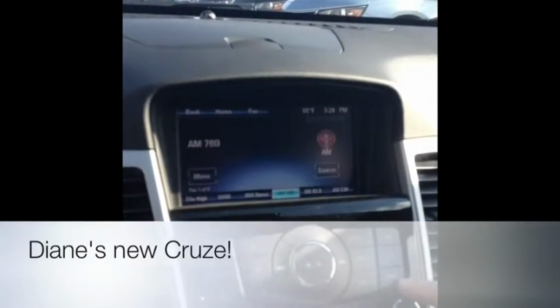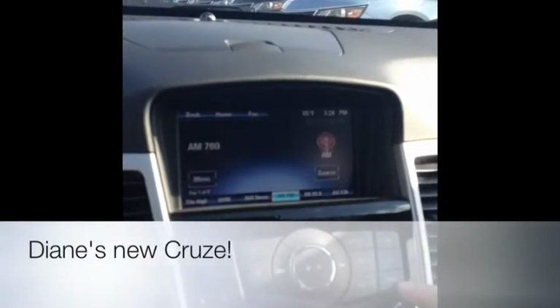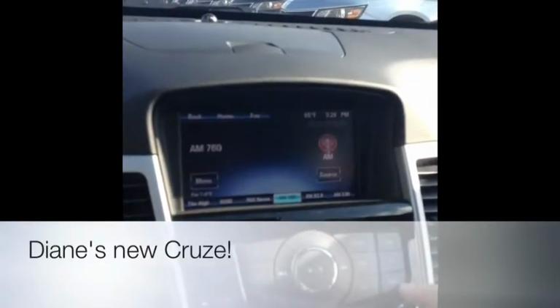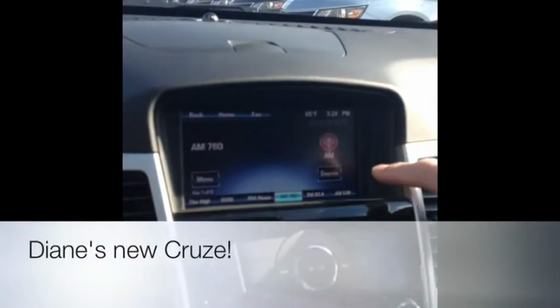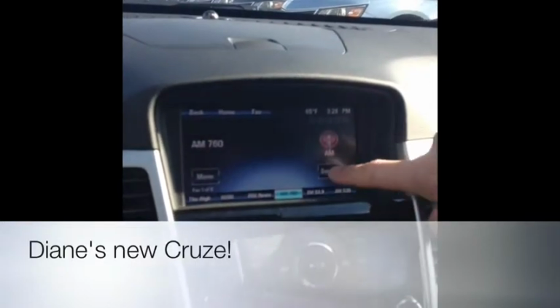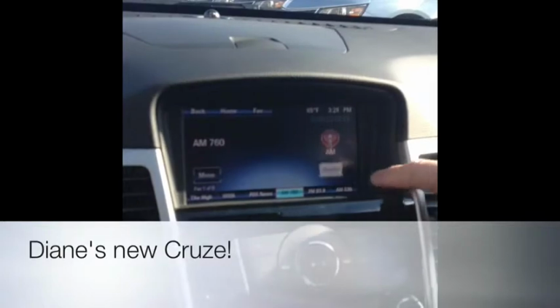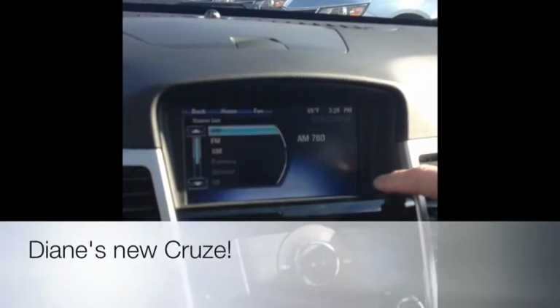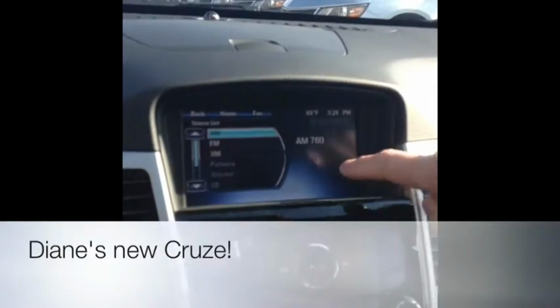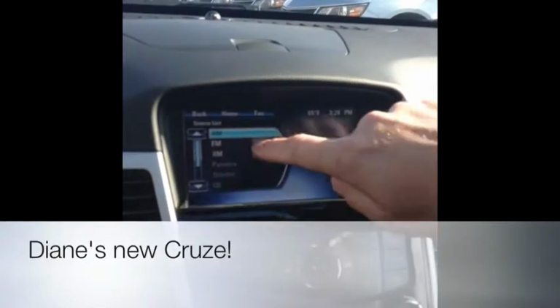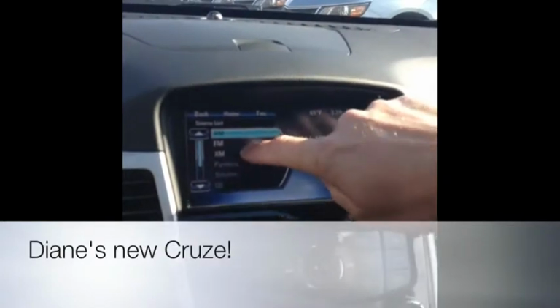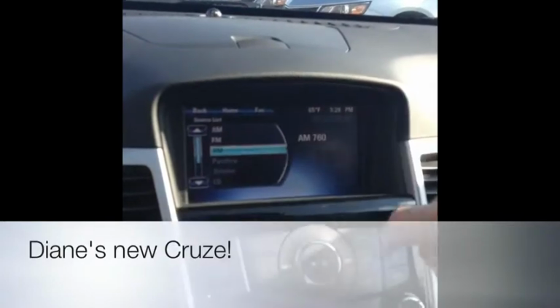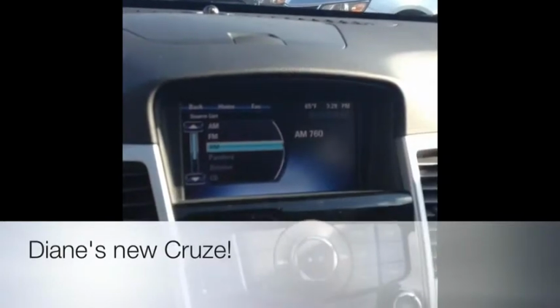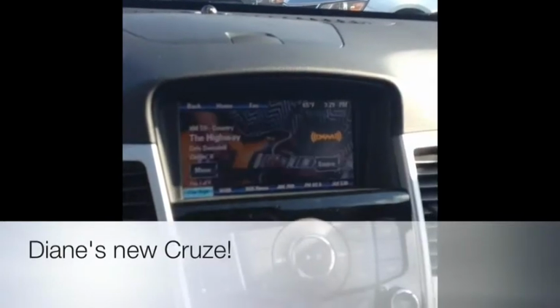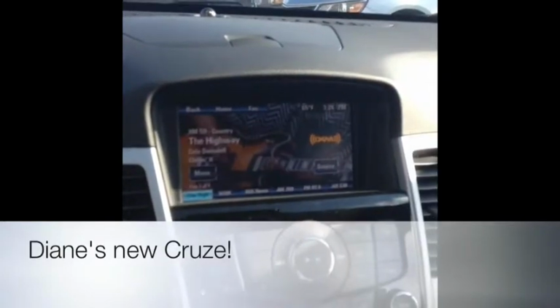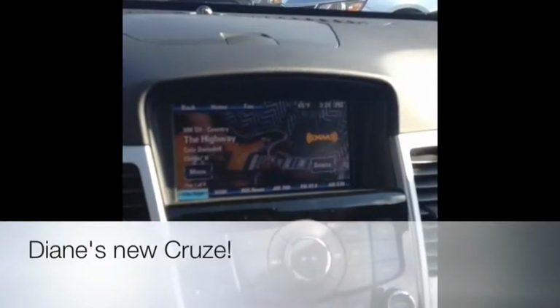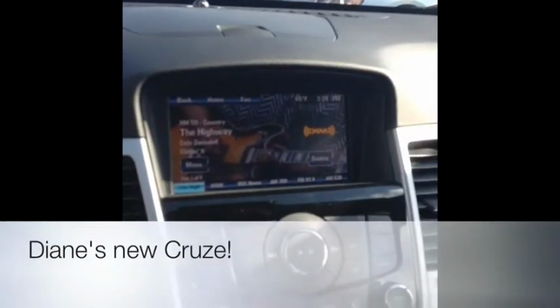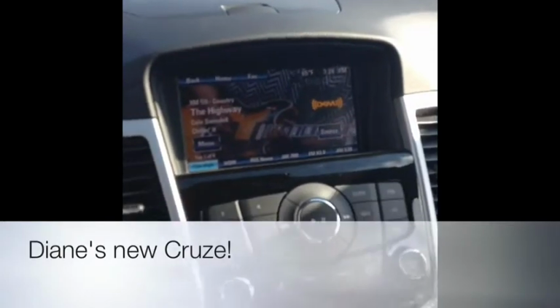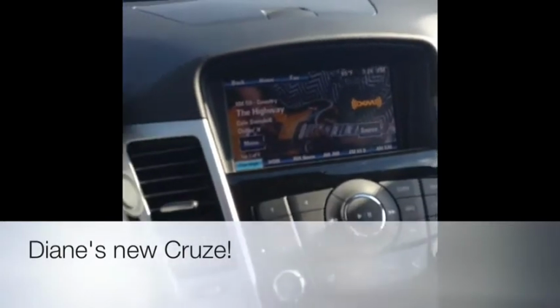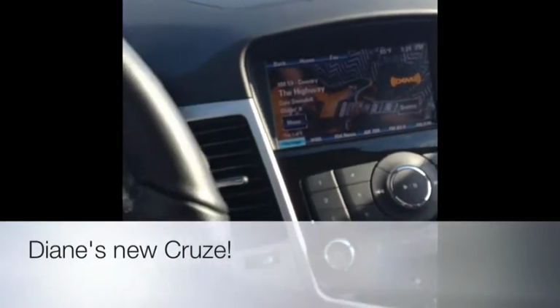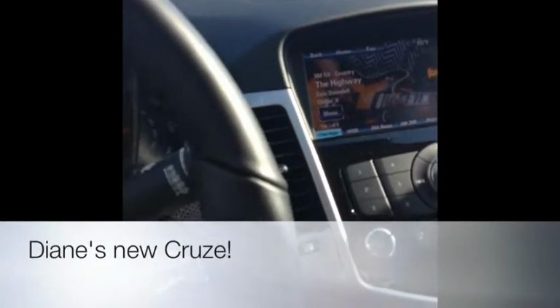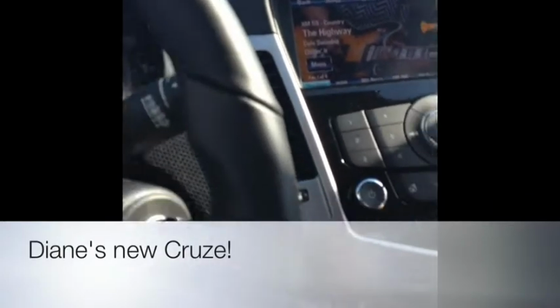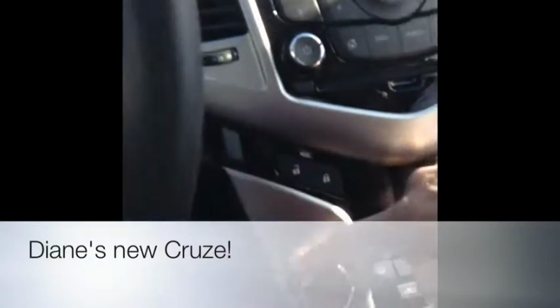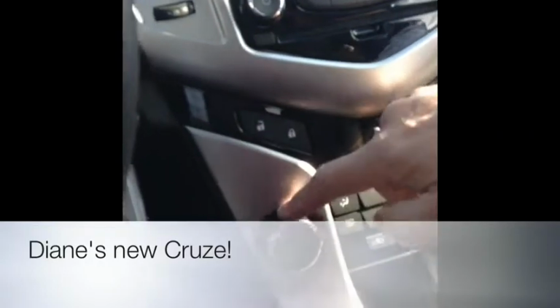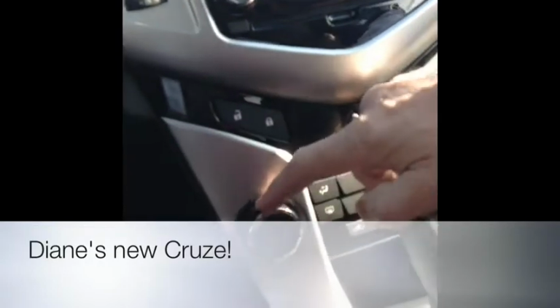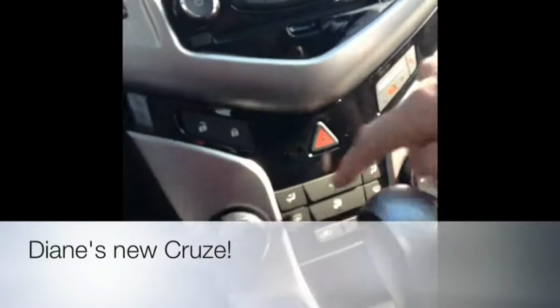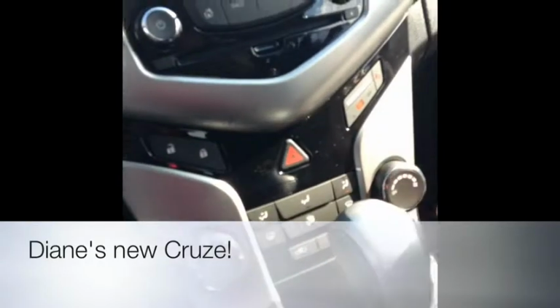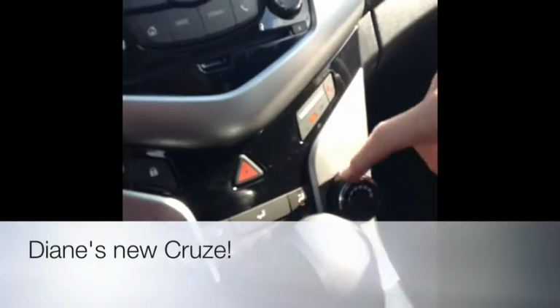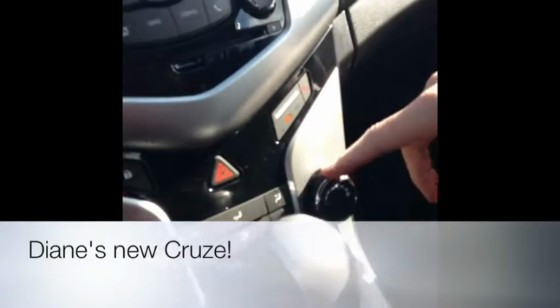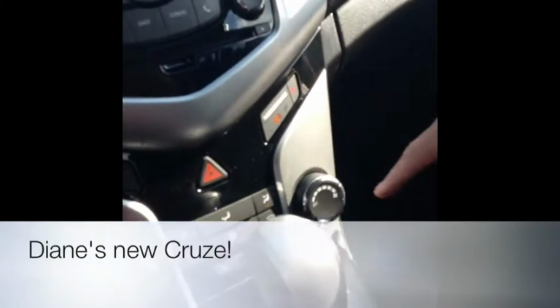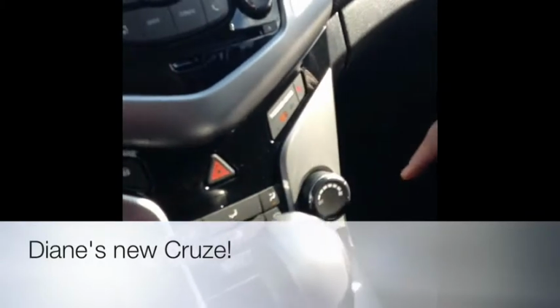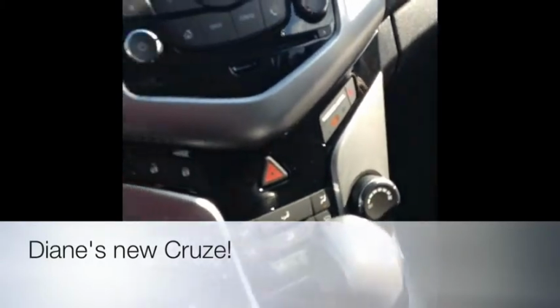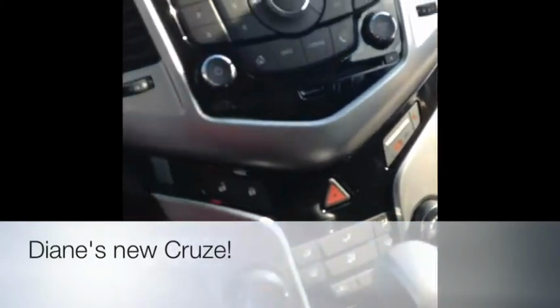Do your fan controls, heater controls, air conditioning. And over here — there's the heater control down here.